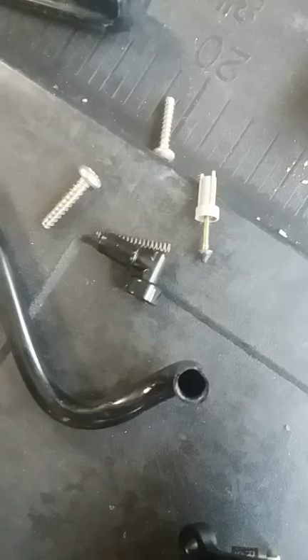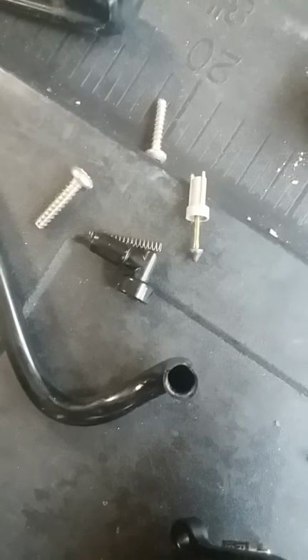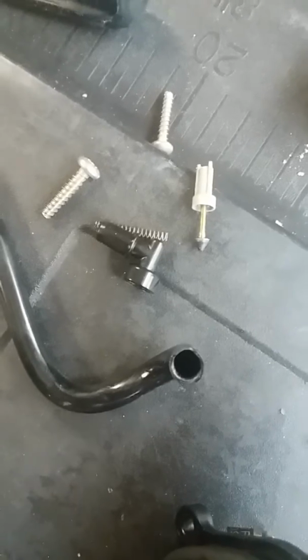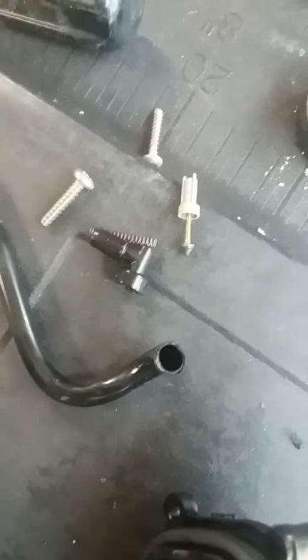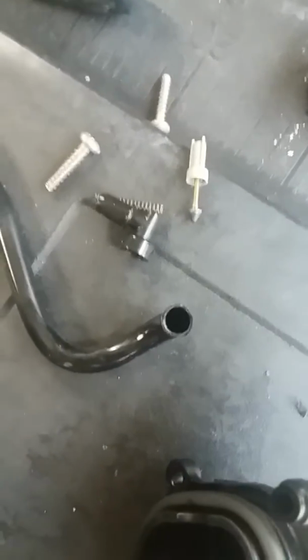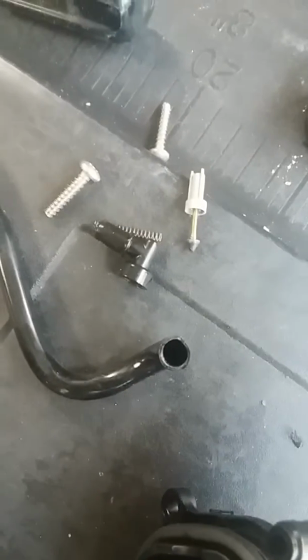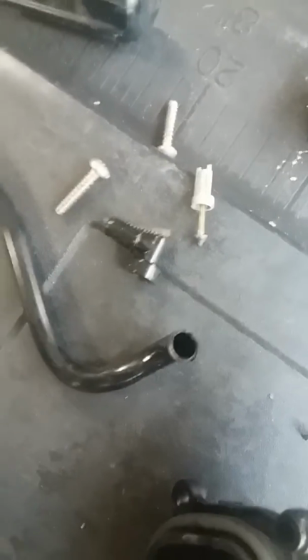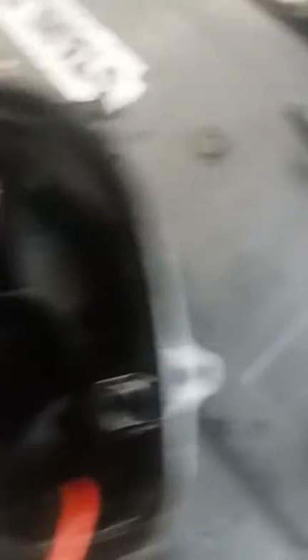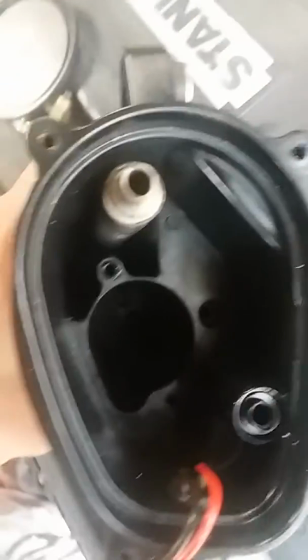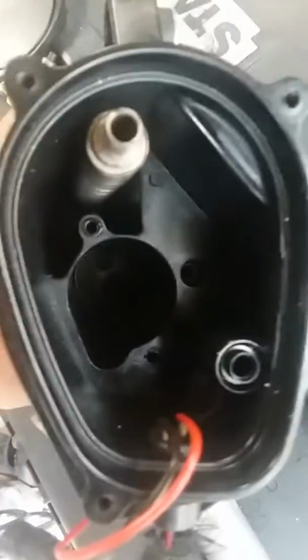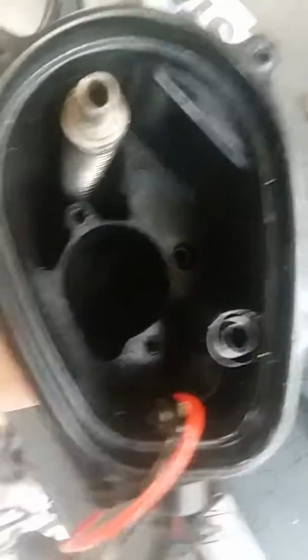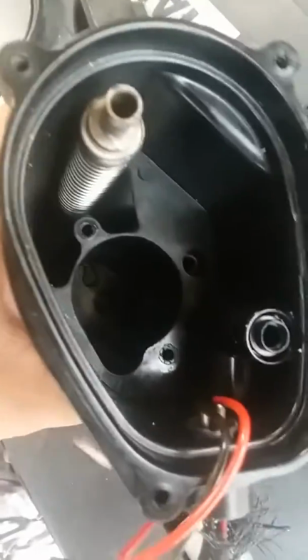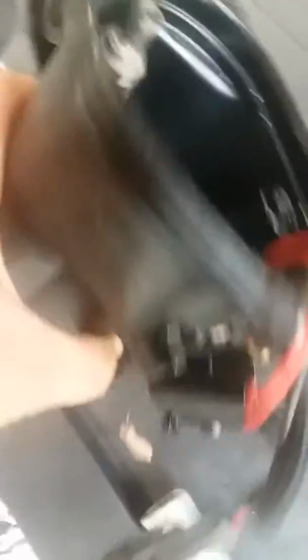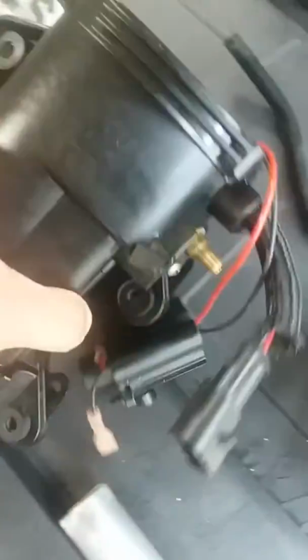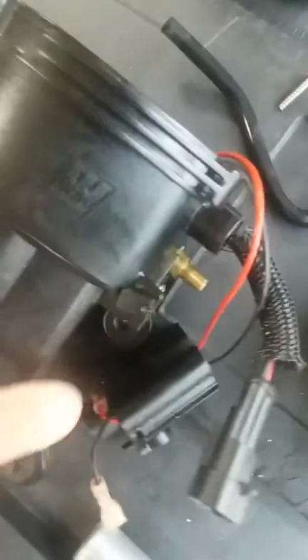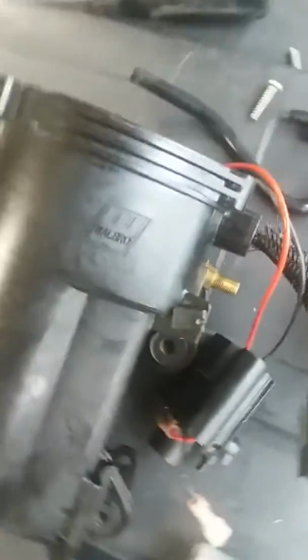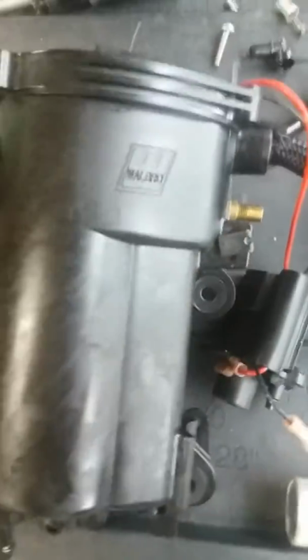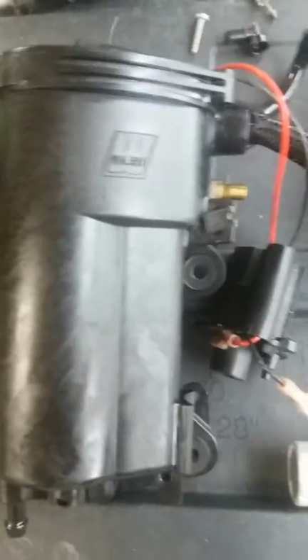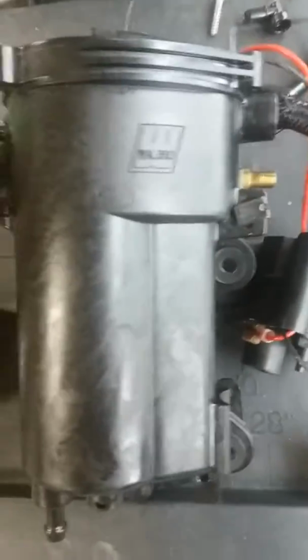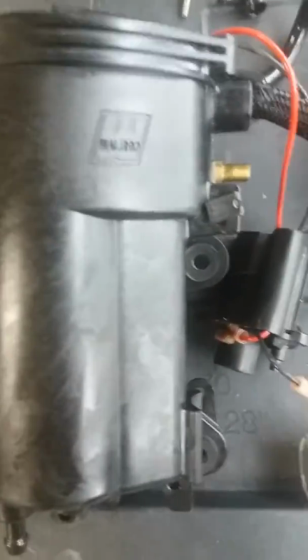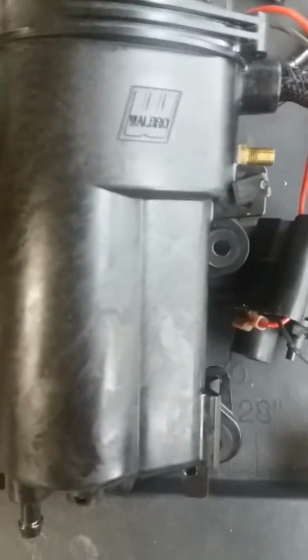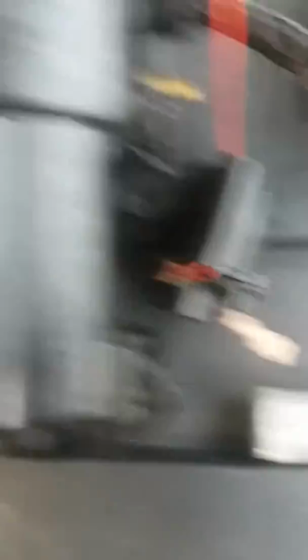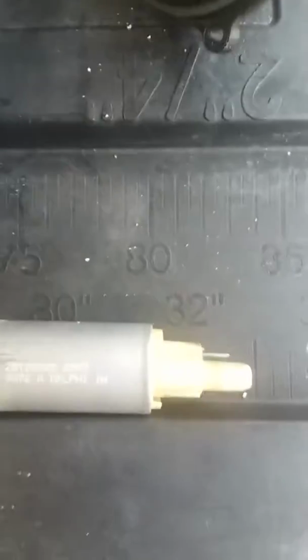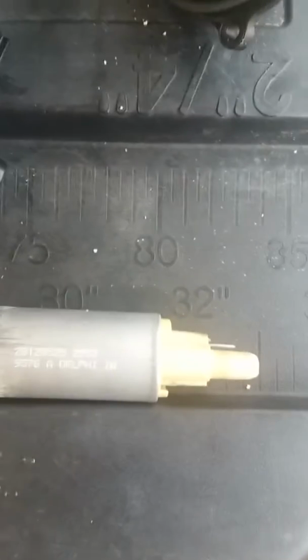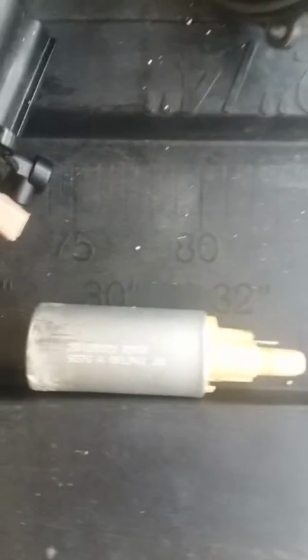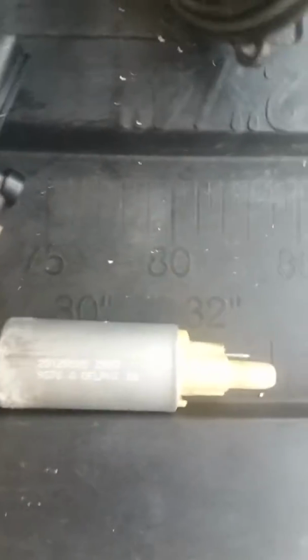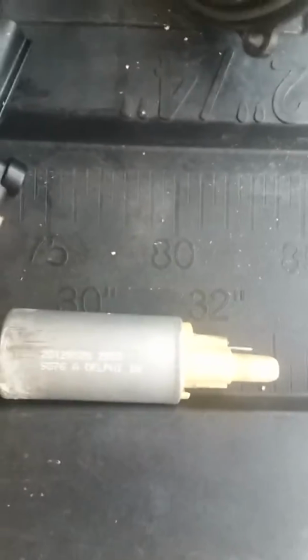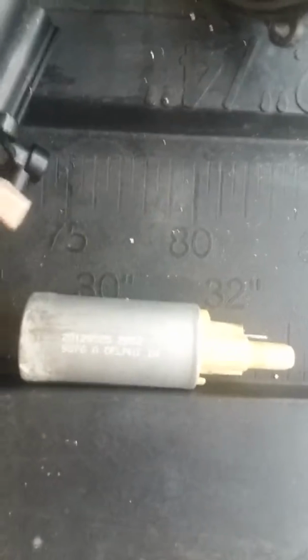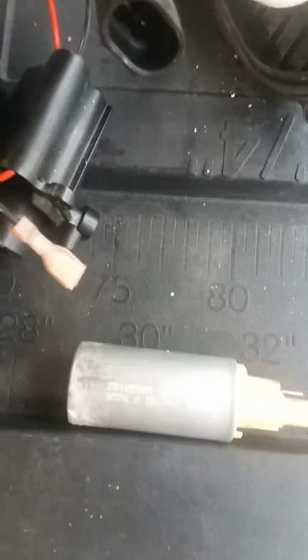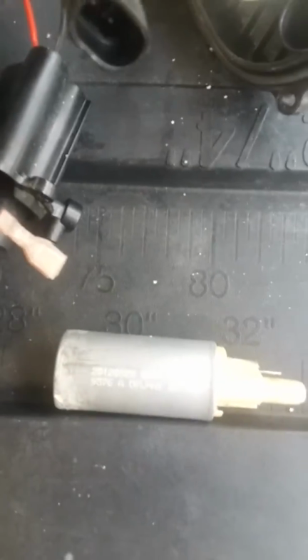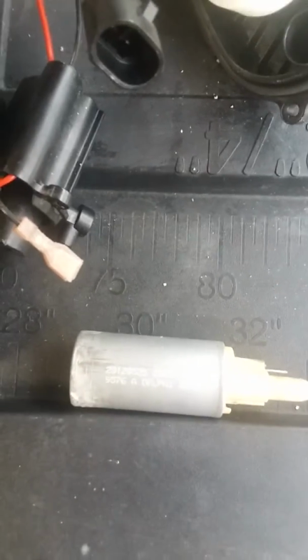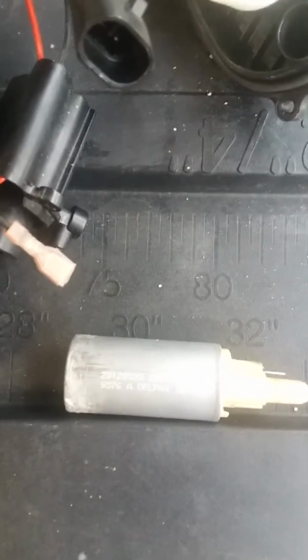I've got to figure out how to get it back together. At any rate, I just figured I'll show you what's inside one if you're ever wondering. I put power directly to it — I'm about to try to power this pump up outside of the enclosure and see if I can get it to pump anything.